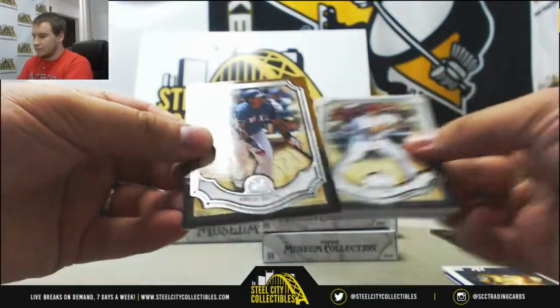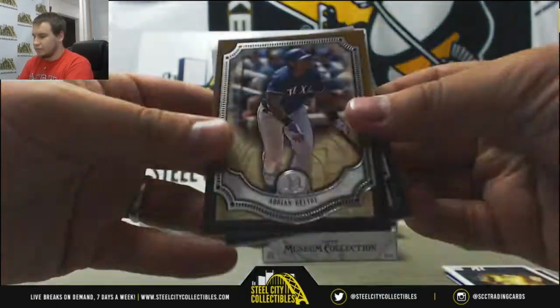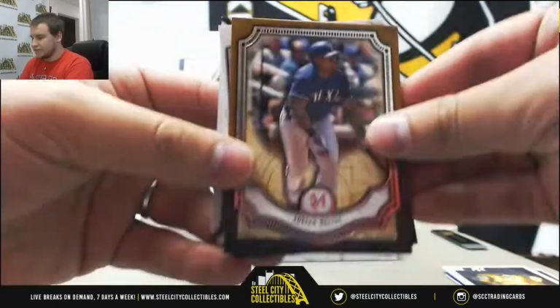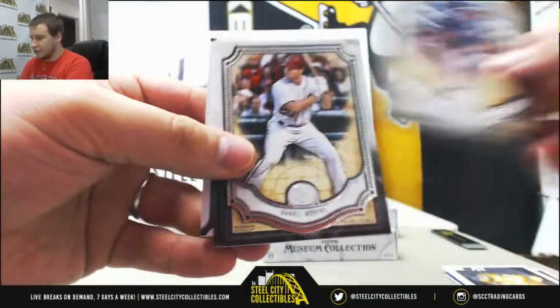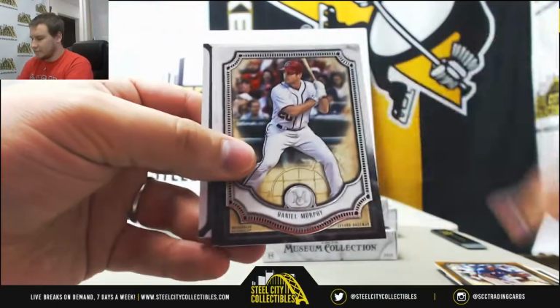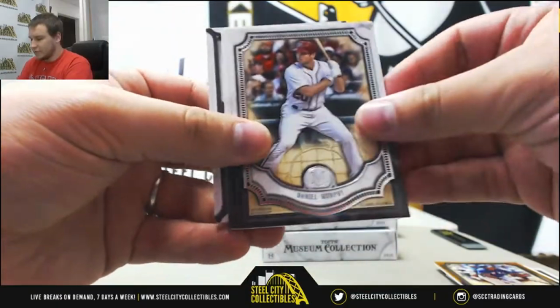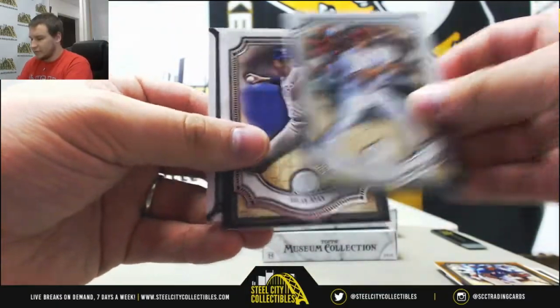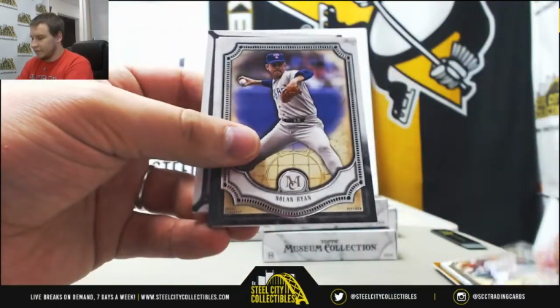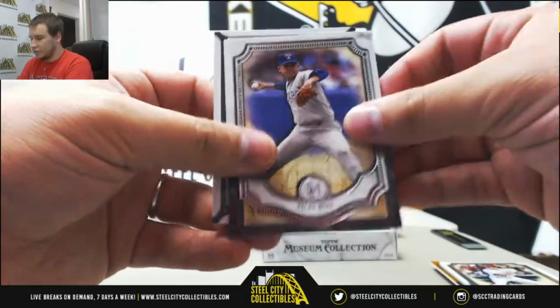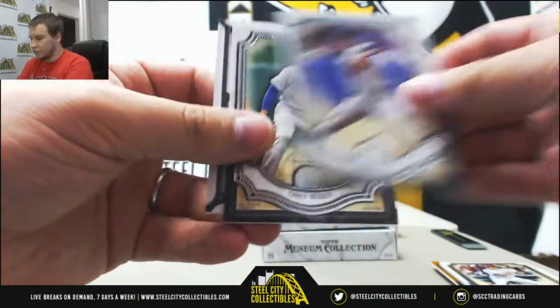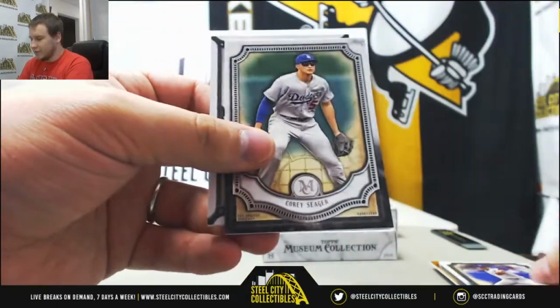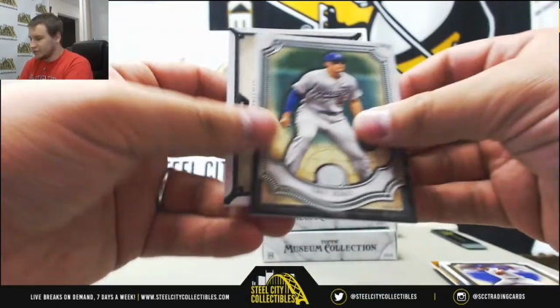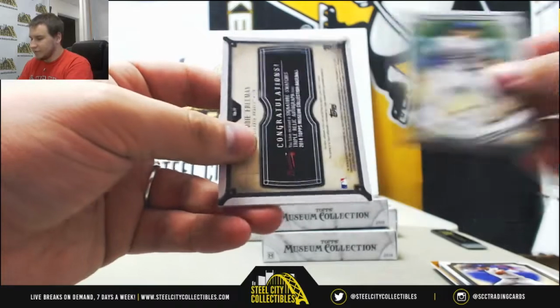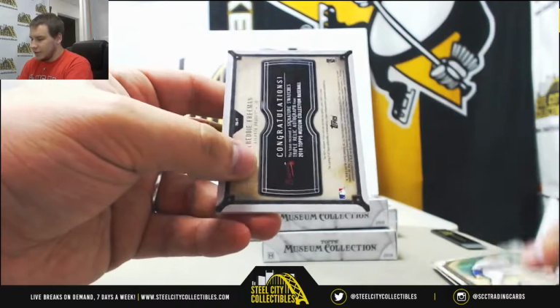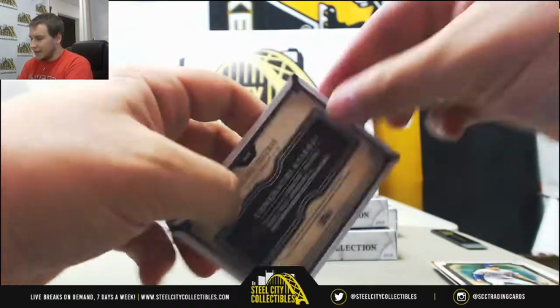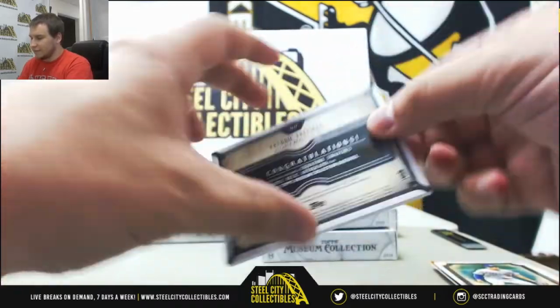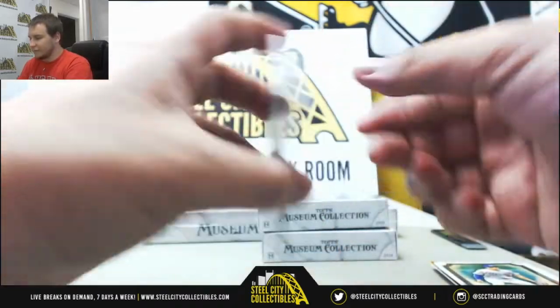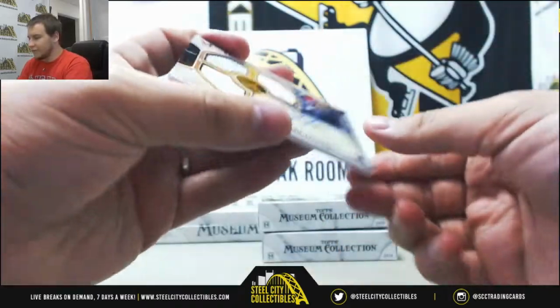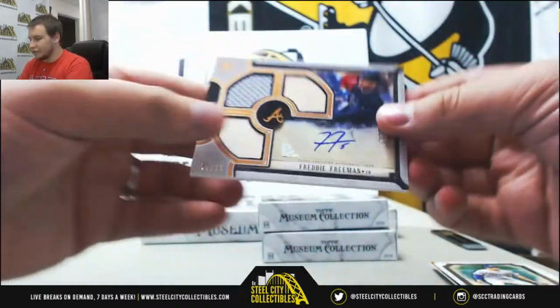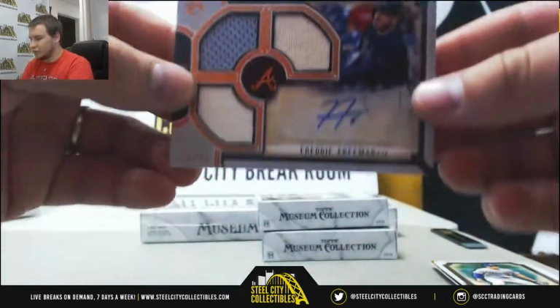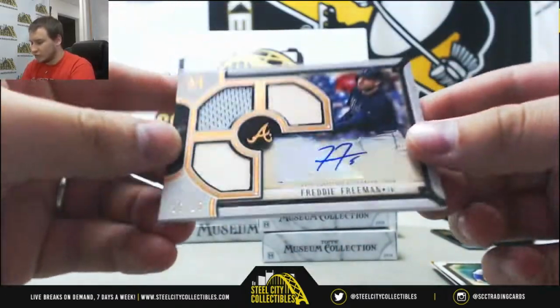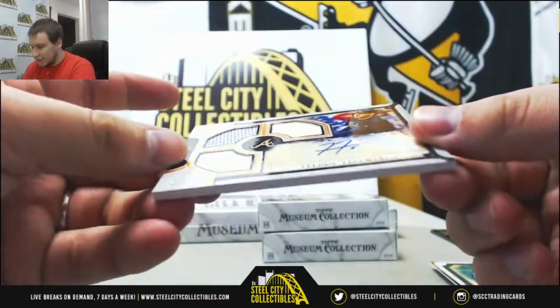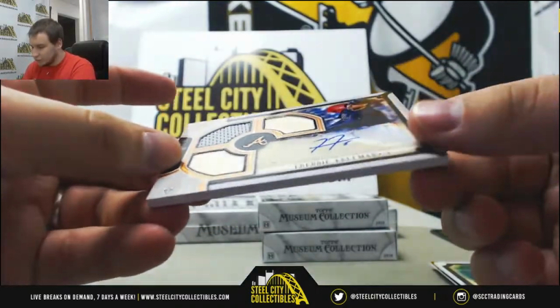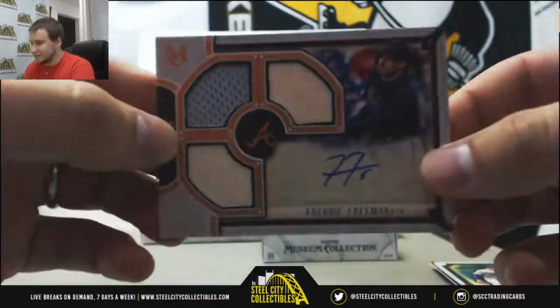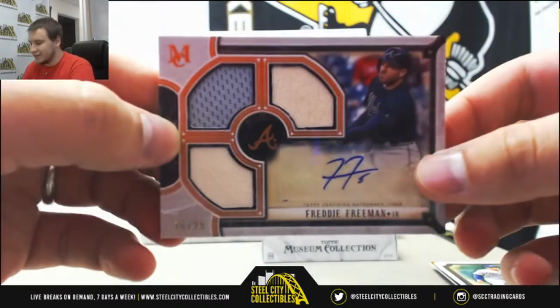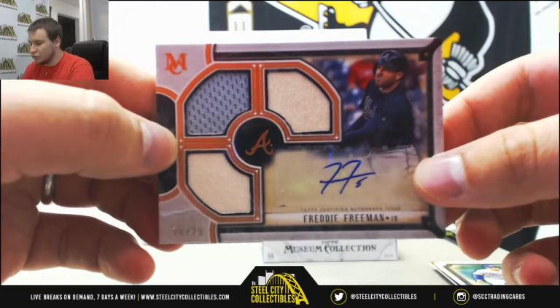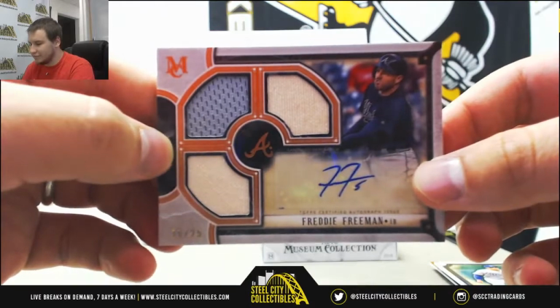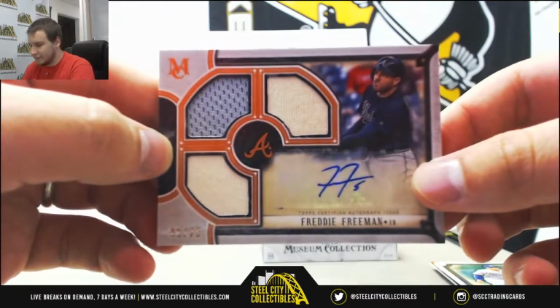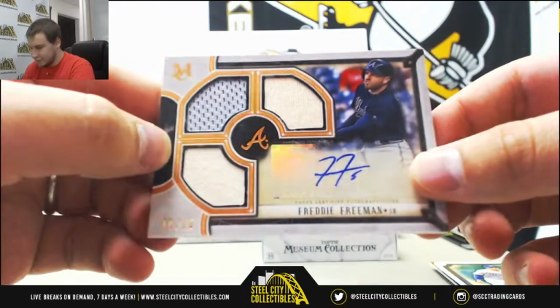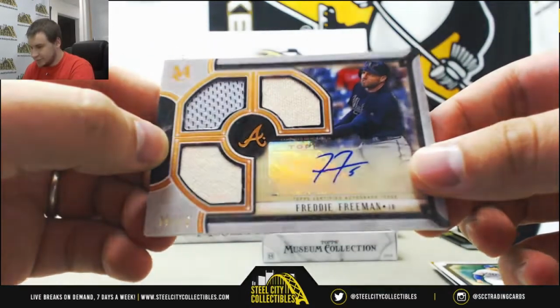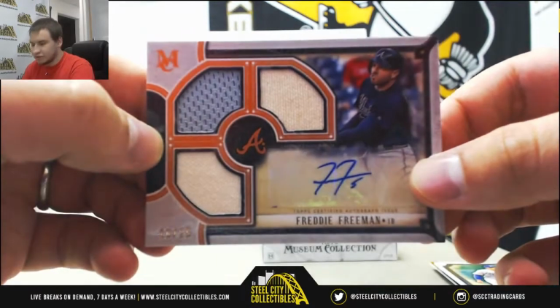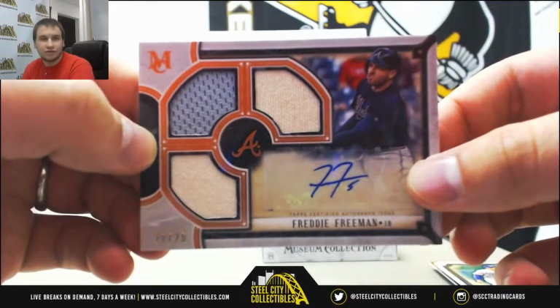Bronze Beltran, Daniel Murphy, Nolan Ryan, Corey Seager, and a Freddie Freeman triple relic auto bronze, 16 of 25. Triple jersey.